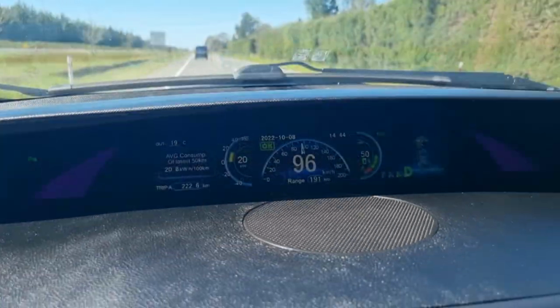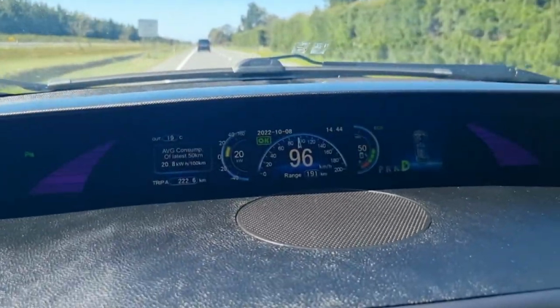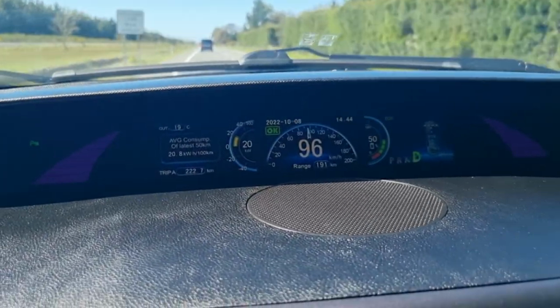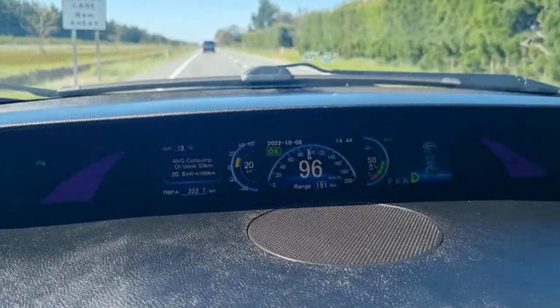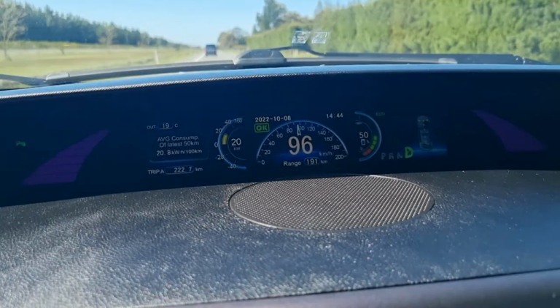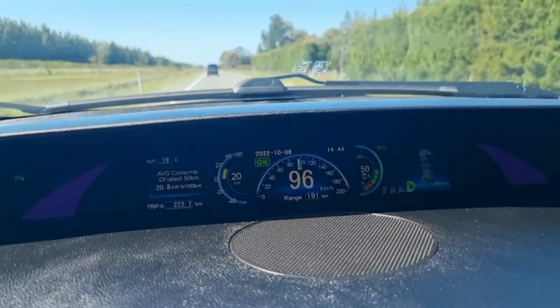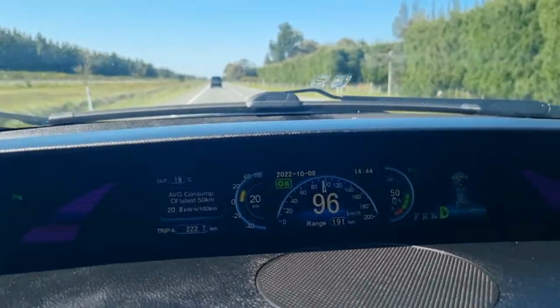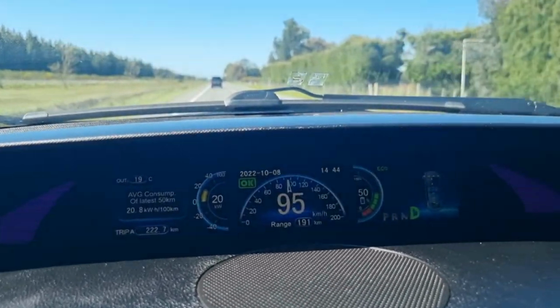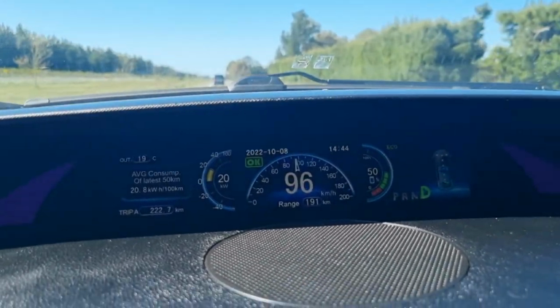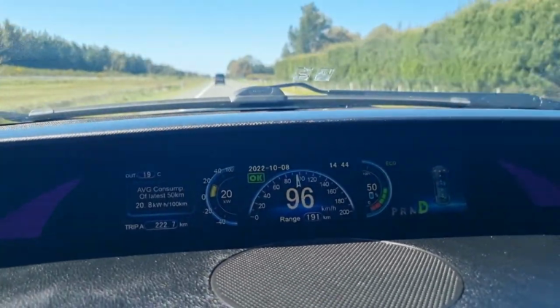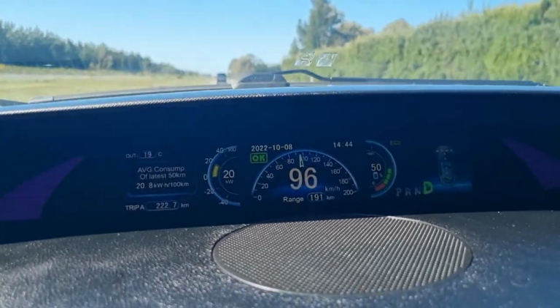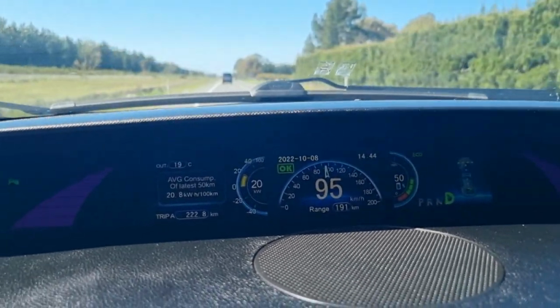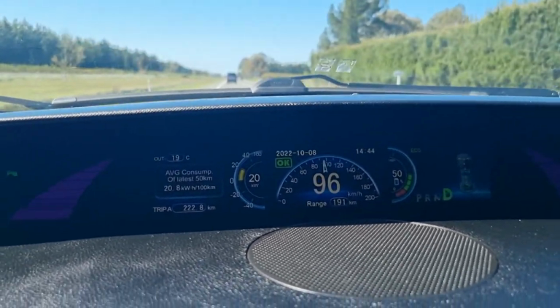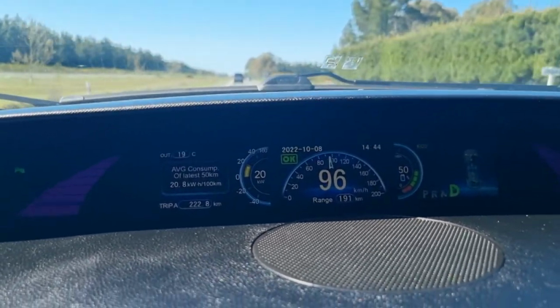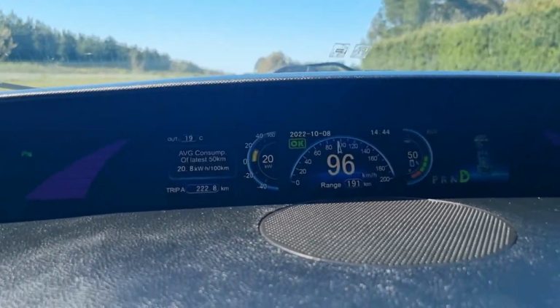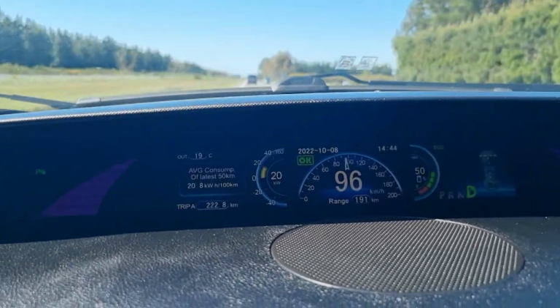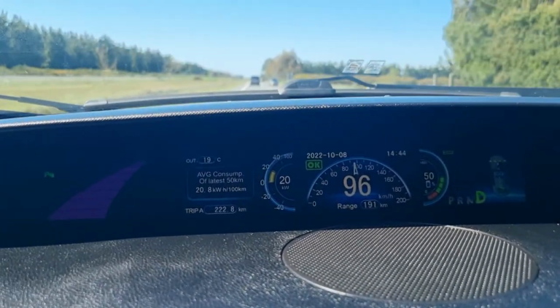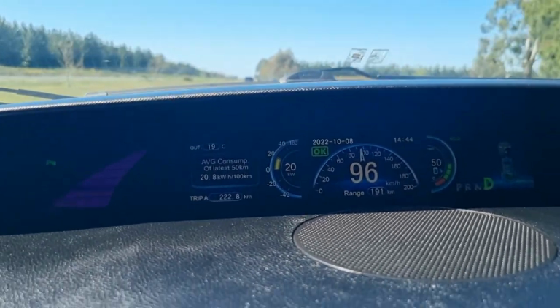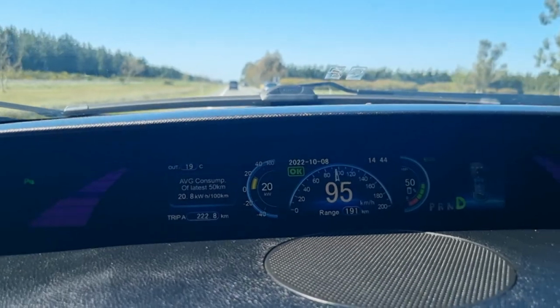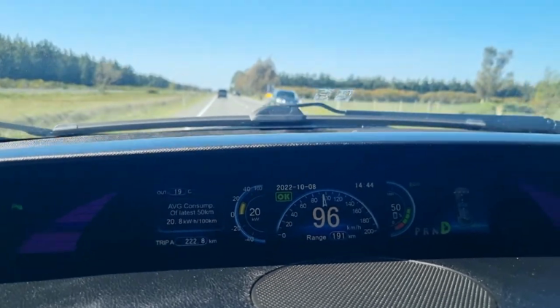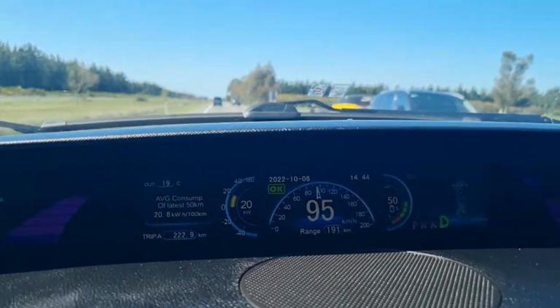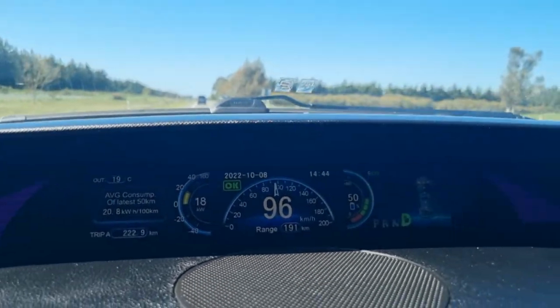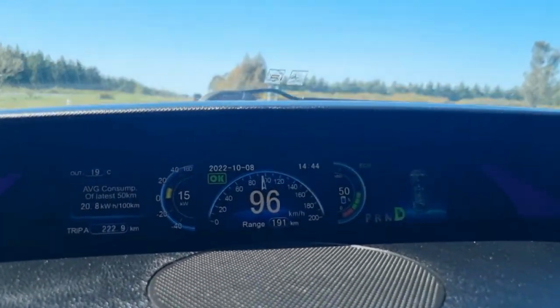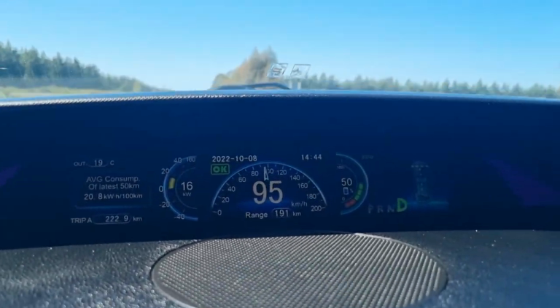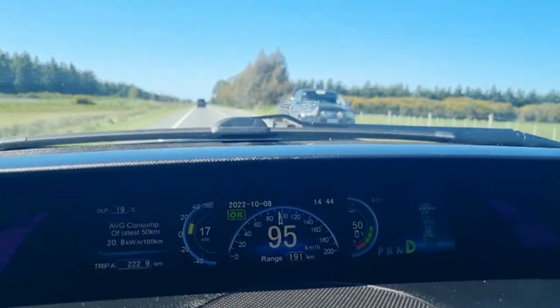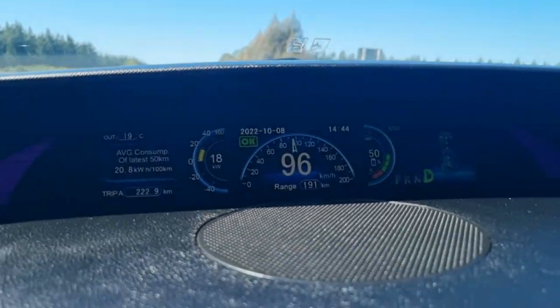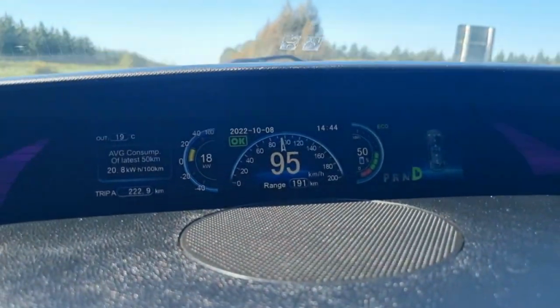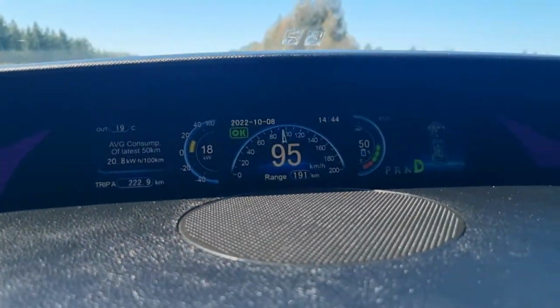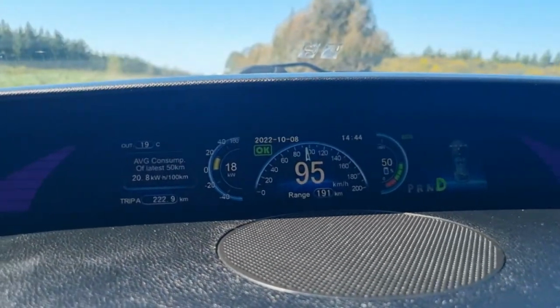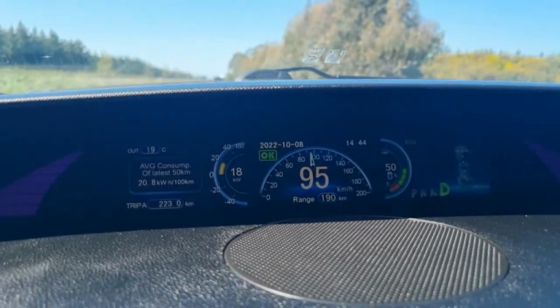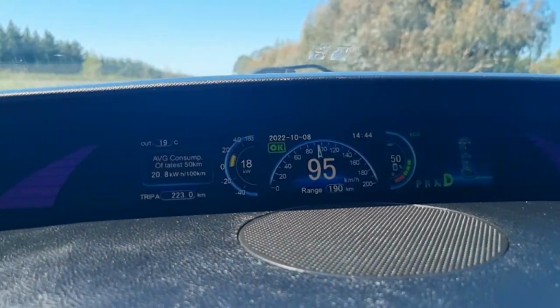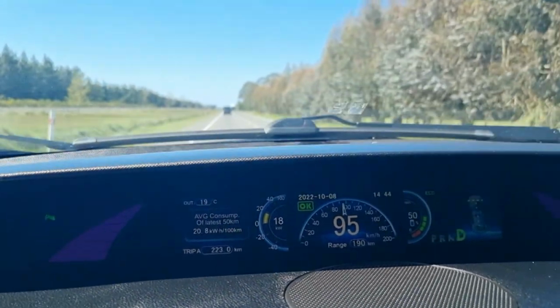Quick 50% state of charge update: we've done 222.7km and we've got 191km left. The interesting thing is that last time we did this at 50% we'd only travelled 191km.